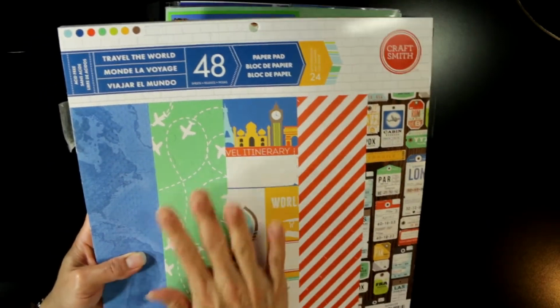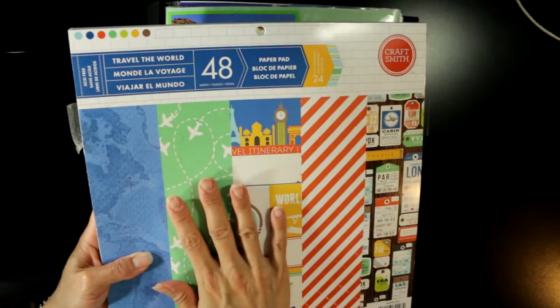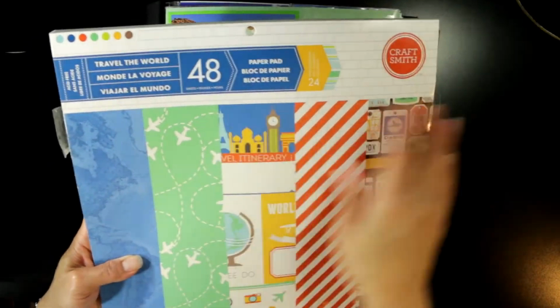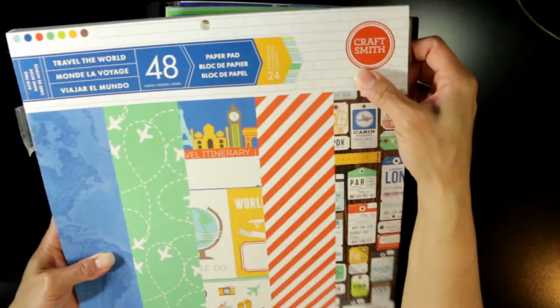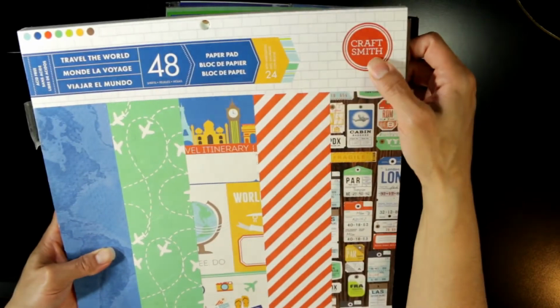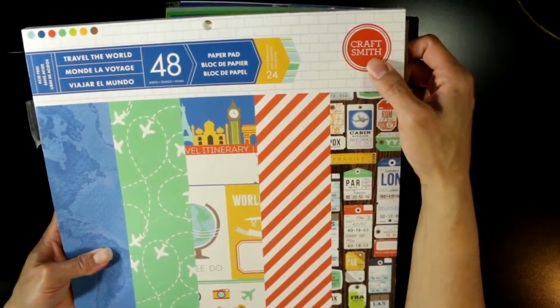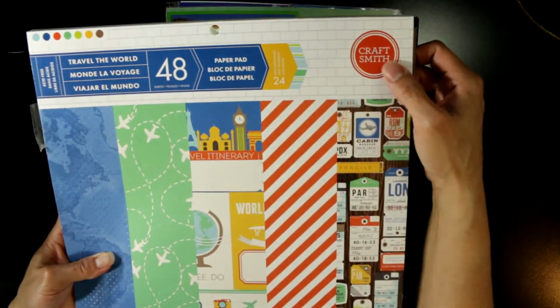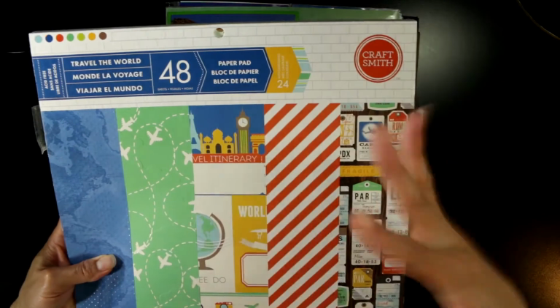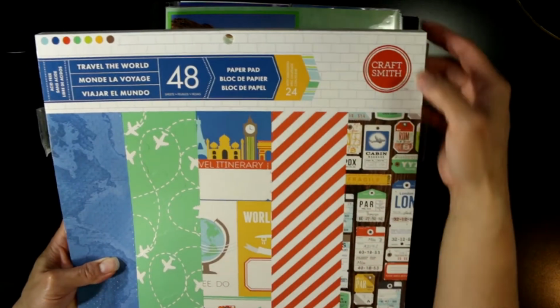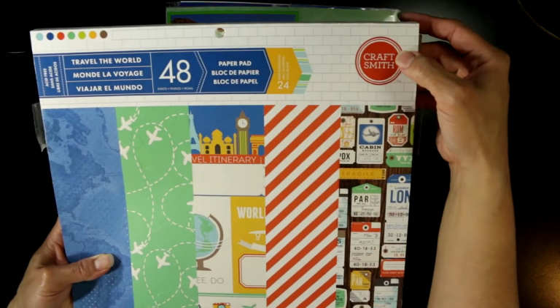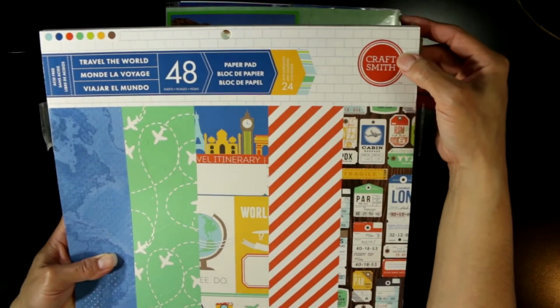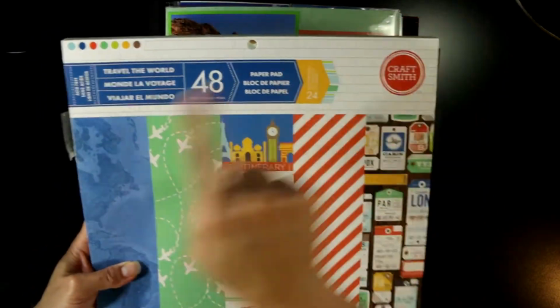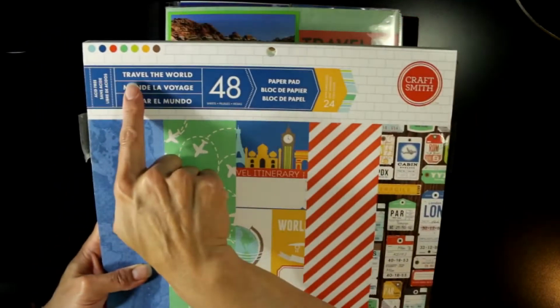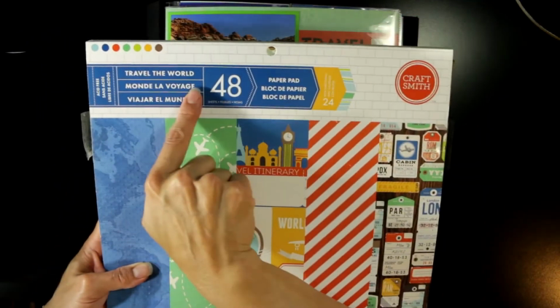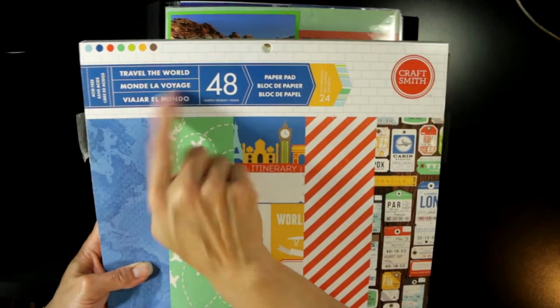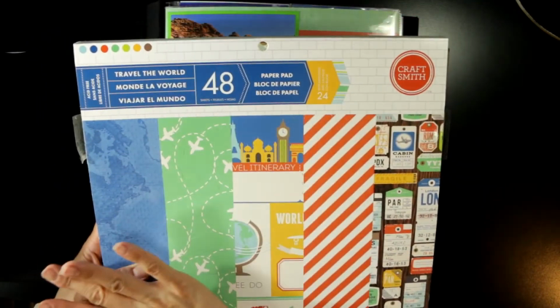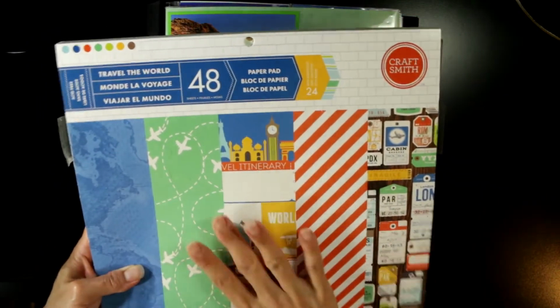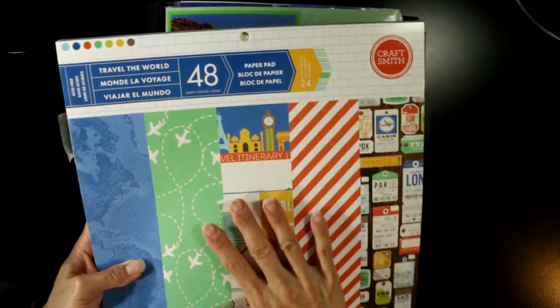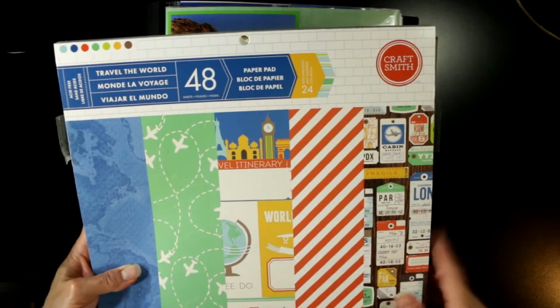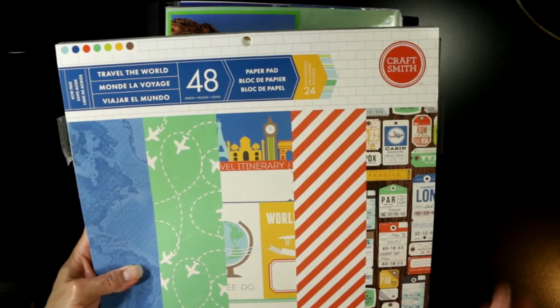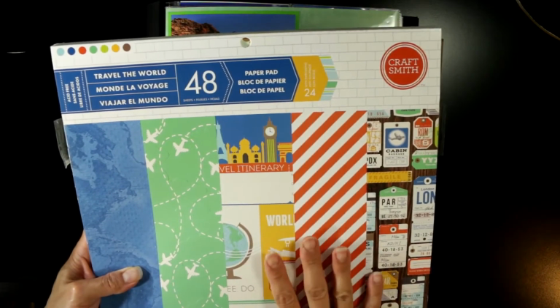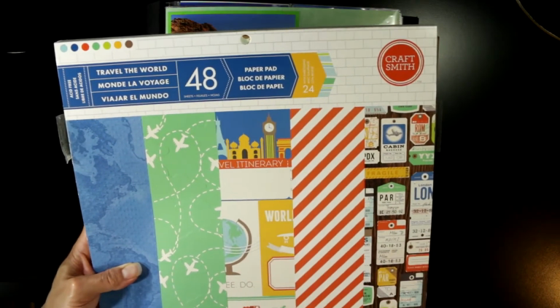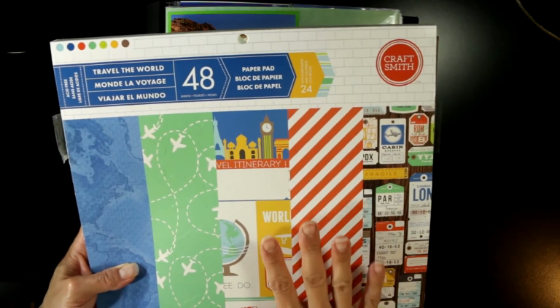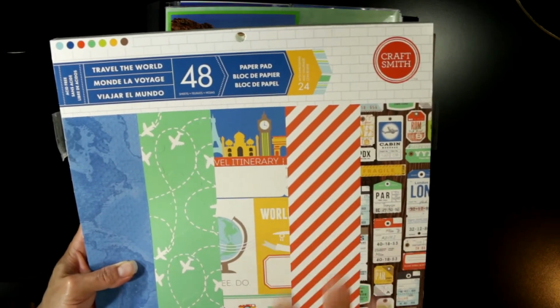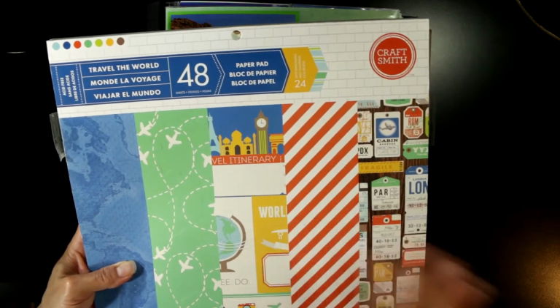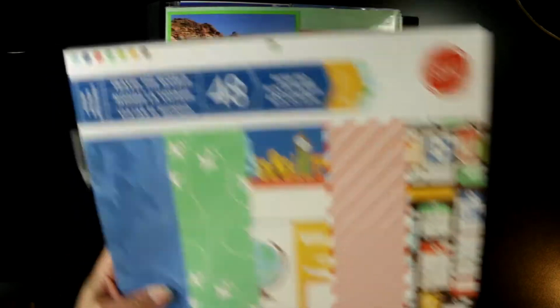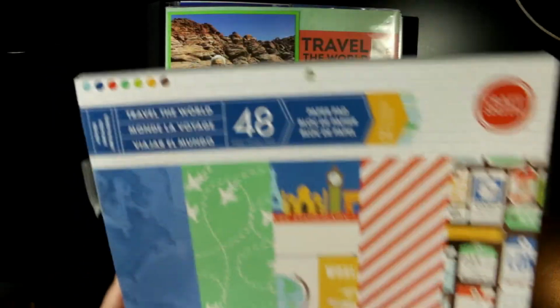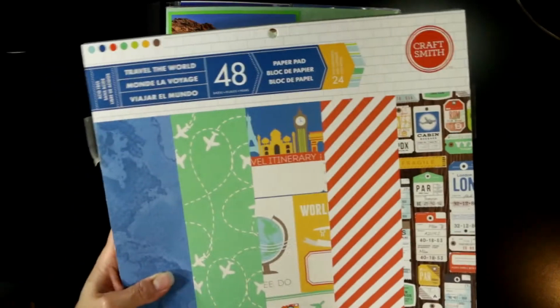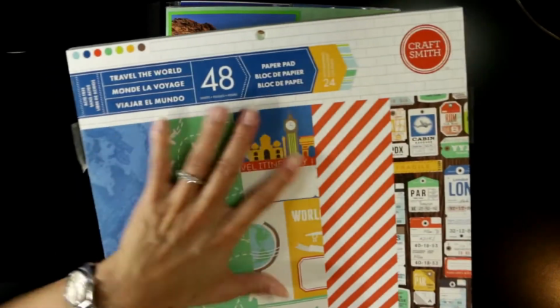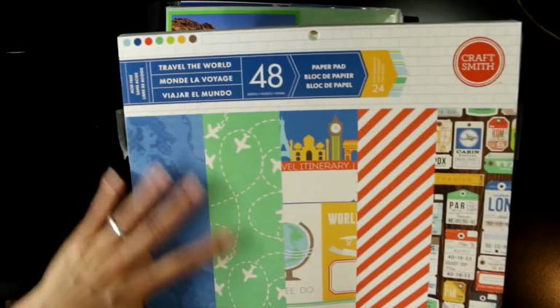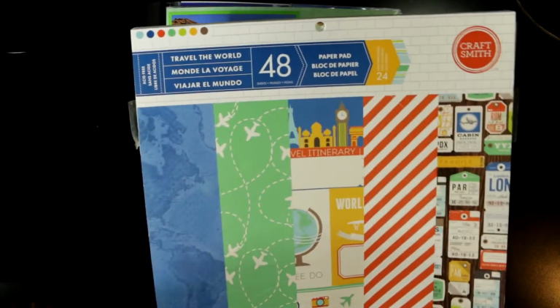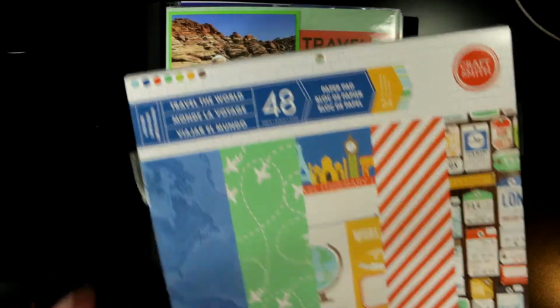This paper pad is fantastic for vacation and travel themes. It's by Craftsmith and it's called Travel the World. All of the papers in this album came from this 12 by 12 paper pad — I loved it. It was perfect in terms of color, and you'll see.